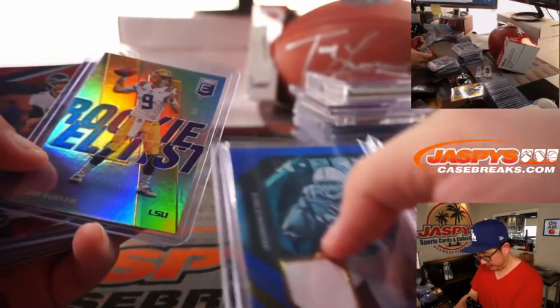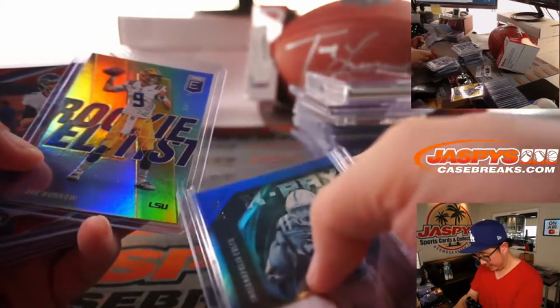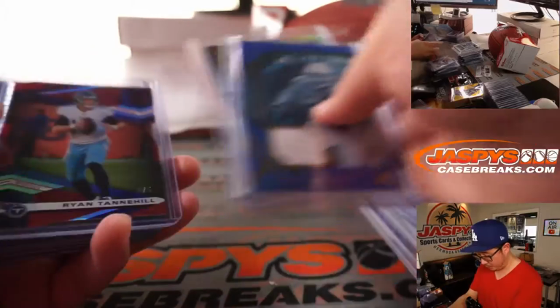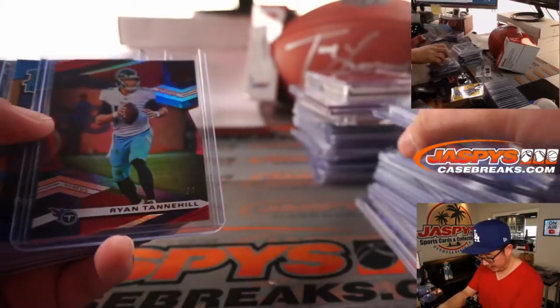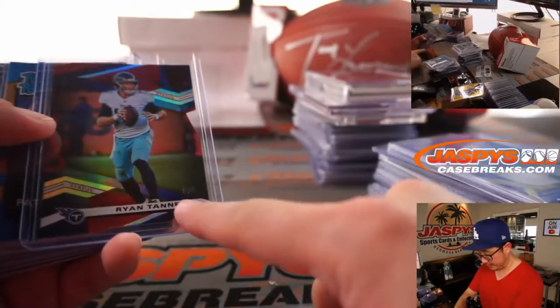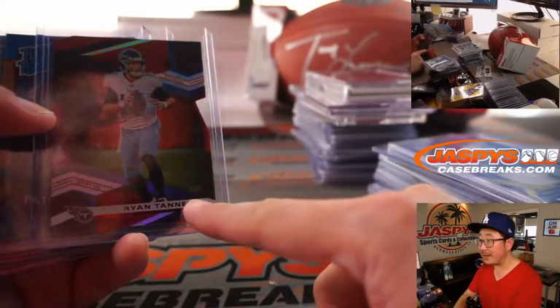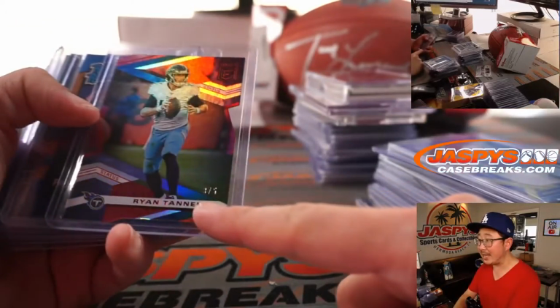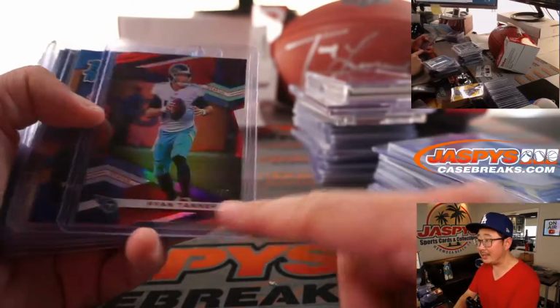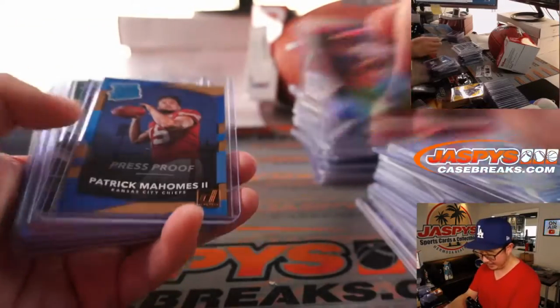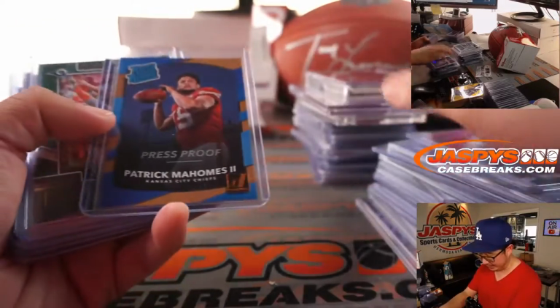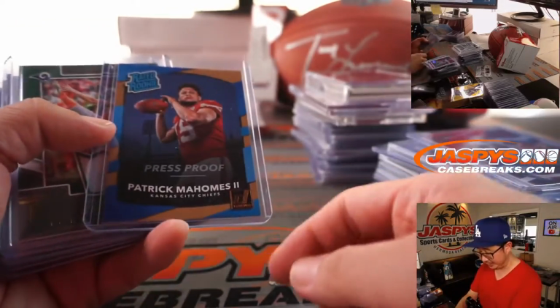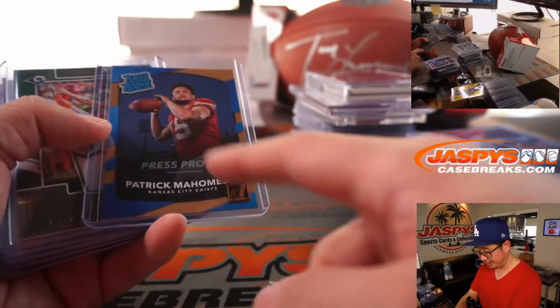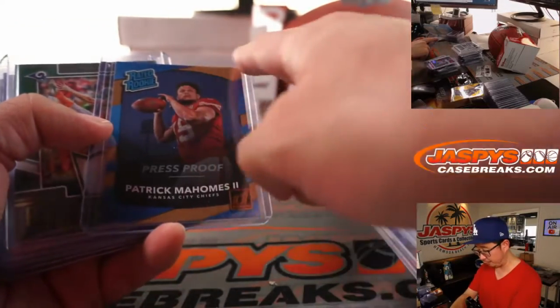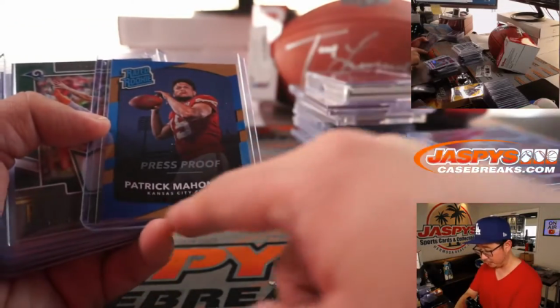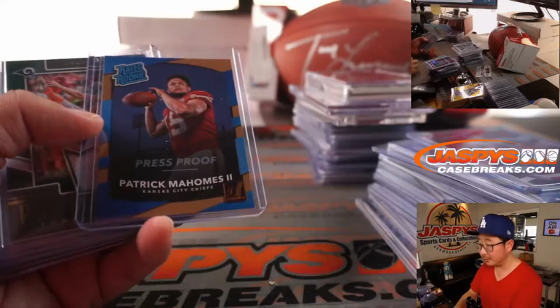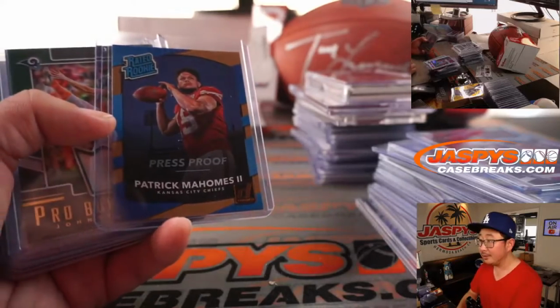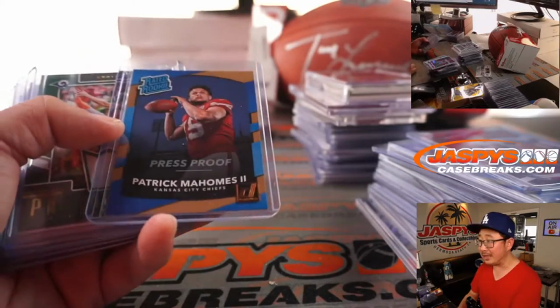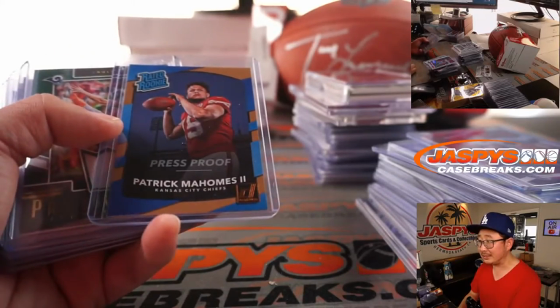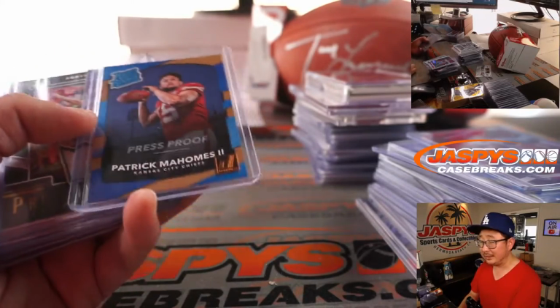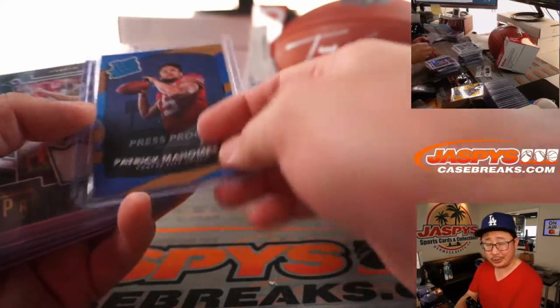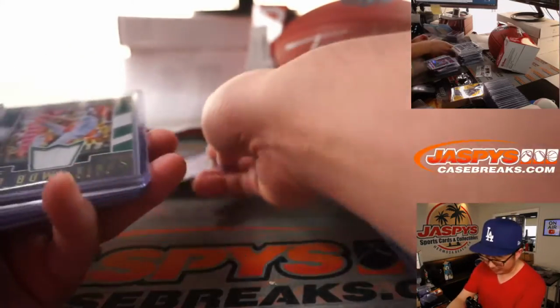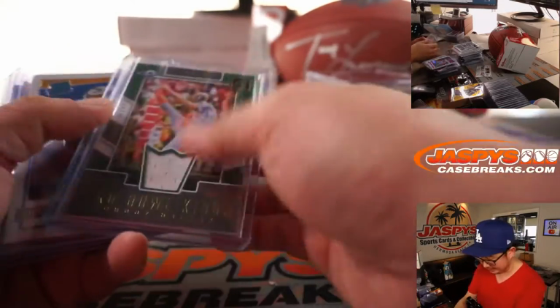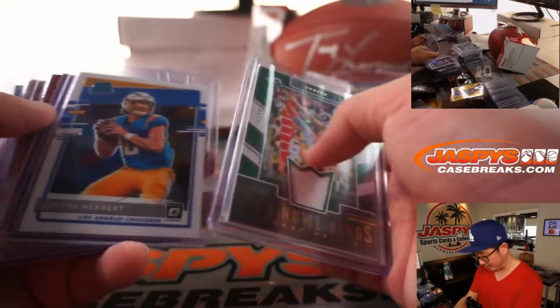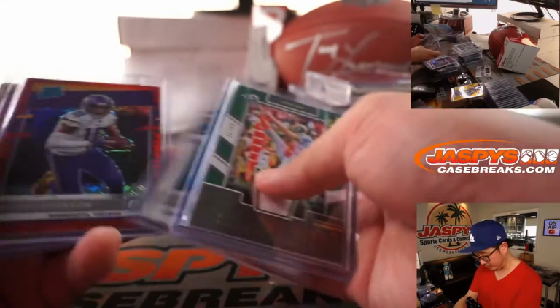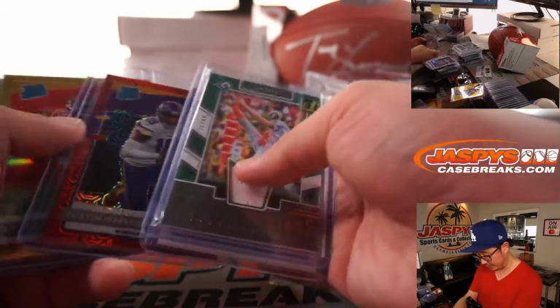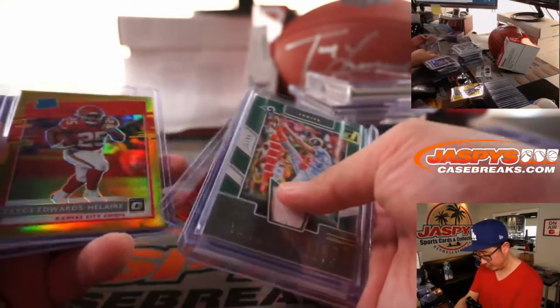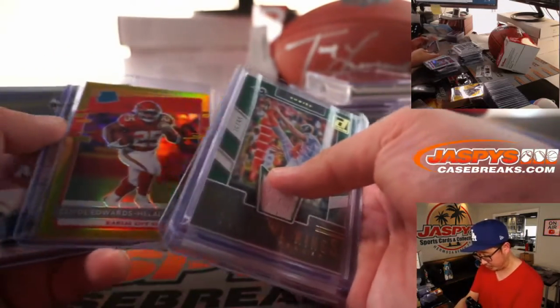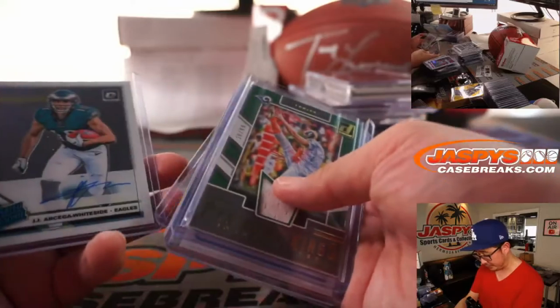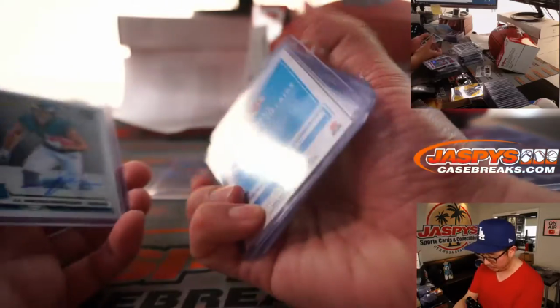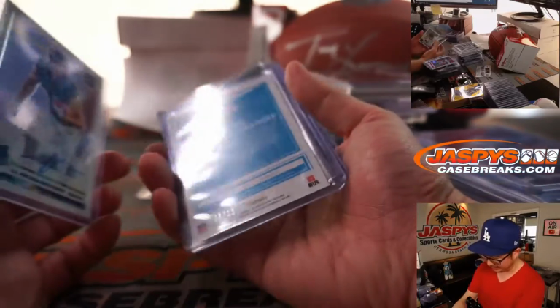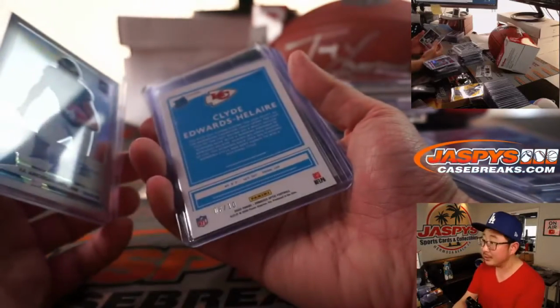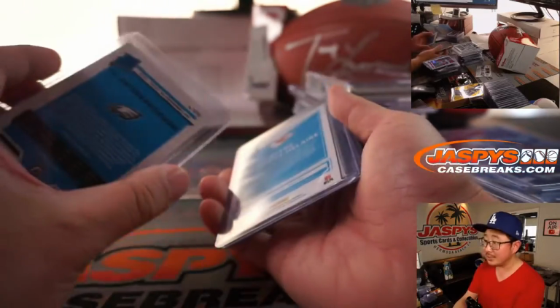Got Joe Burrow right here out of five — die cut. Ryan Tannehill. This press-proof Mahomes Bronze, which could go for a lot on the secondary market, was pretty nice. Justin Herbert, Jefferson, Clyde Edwards-Elaire numbered to 10.